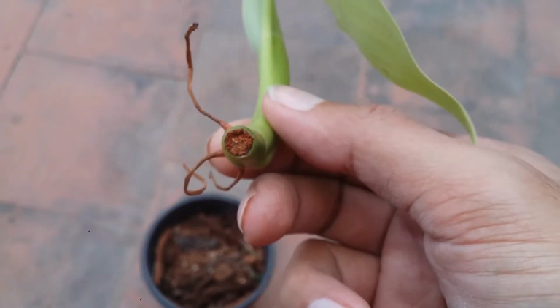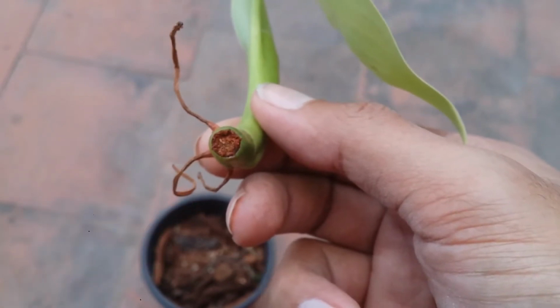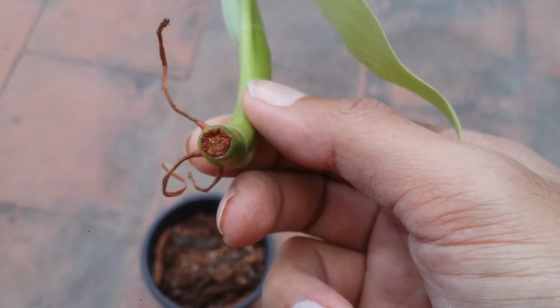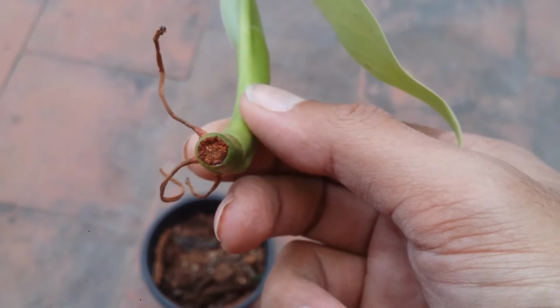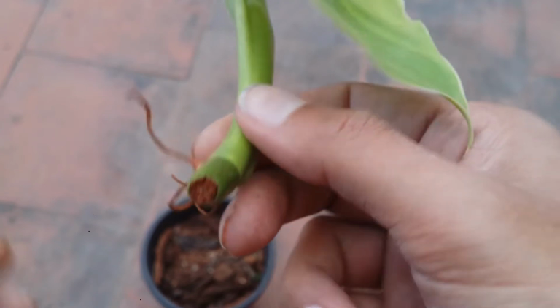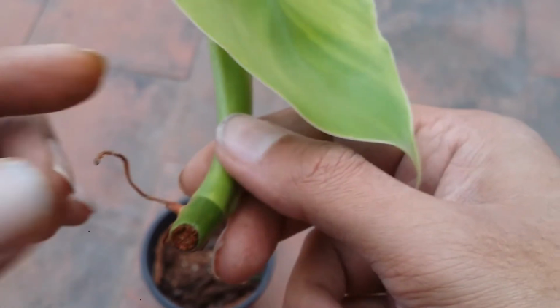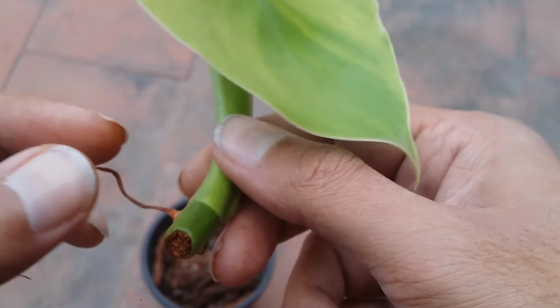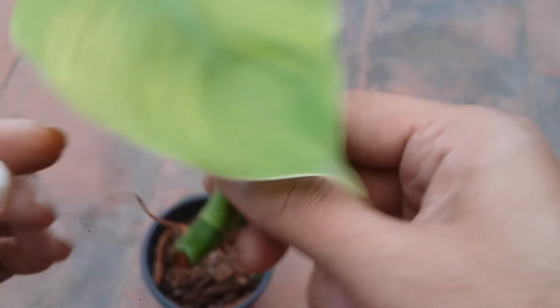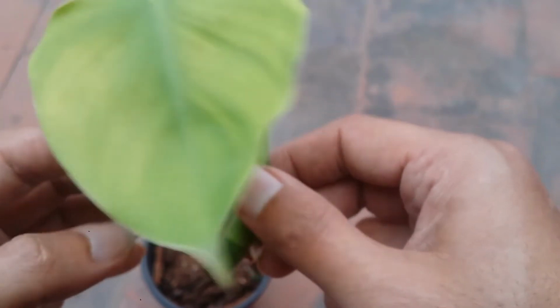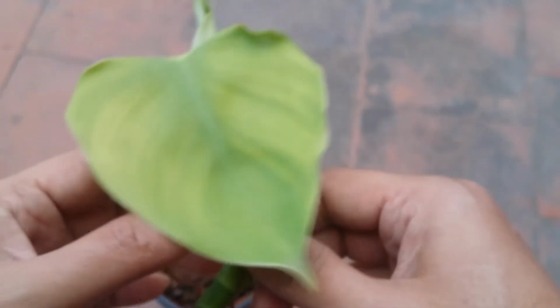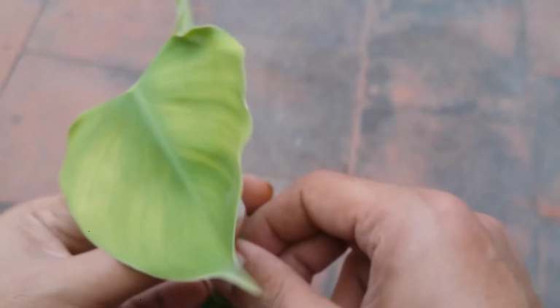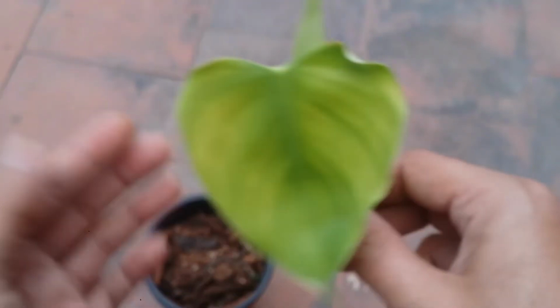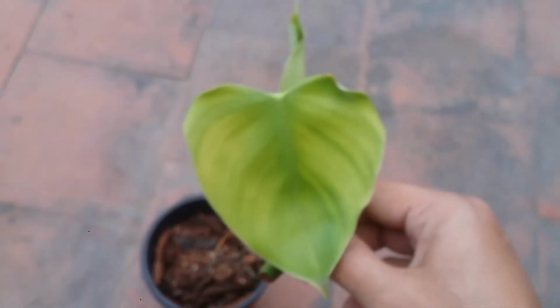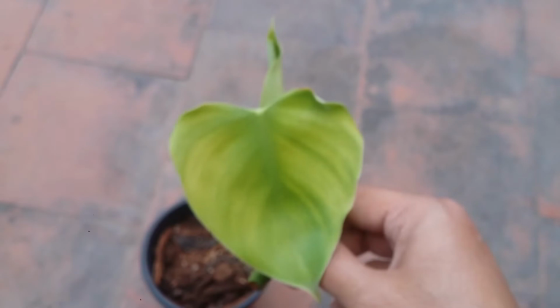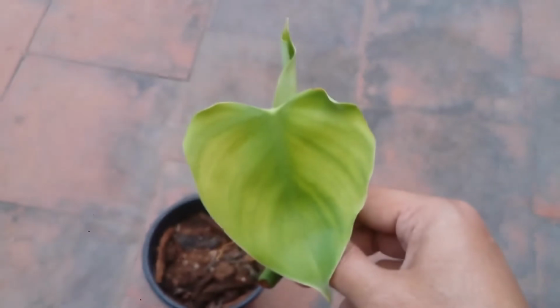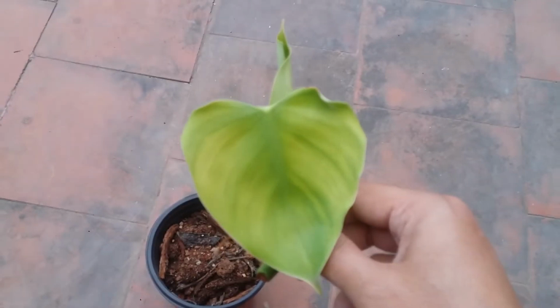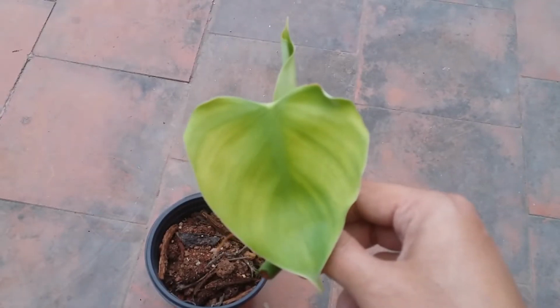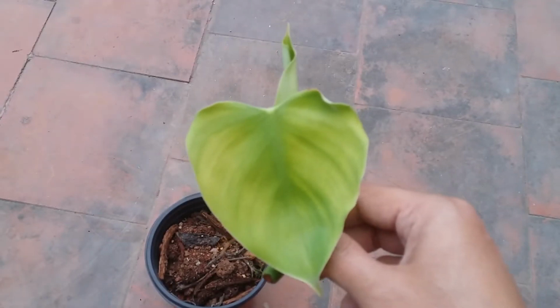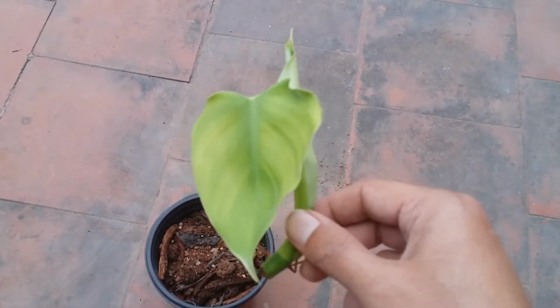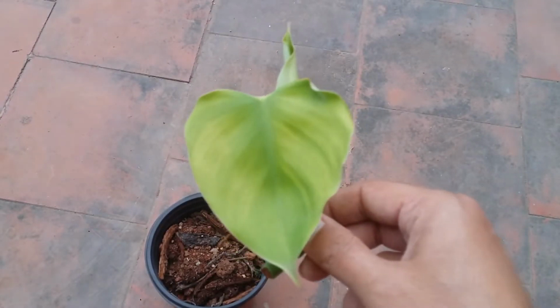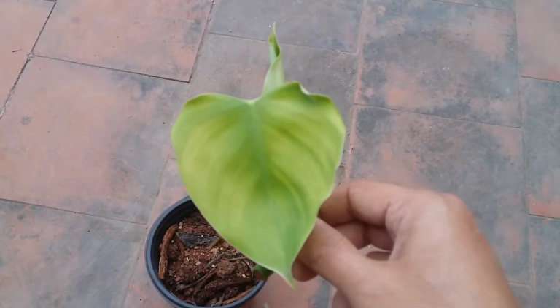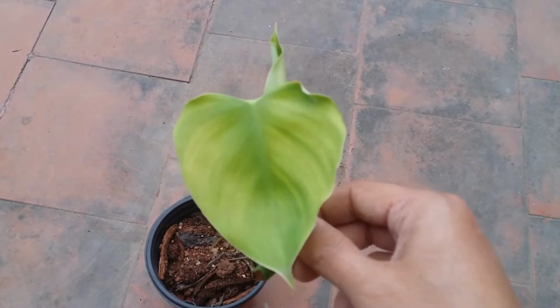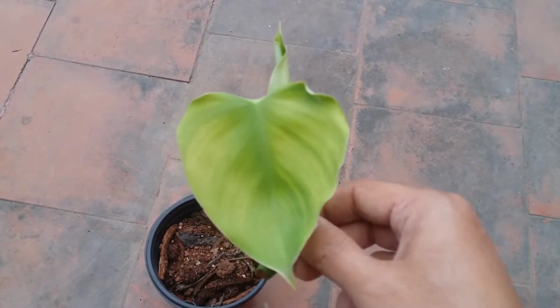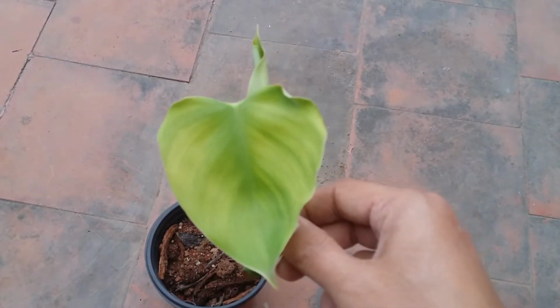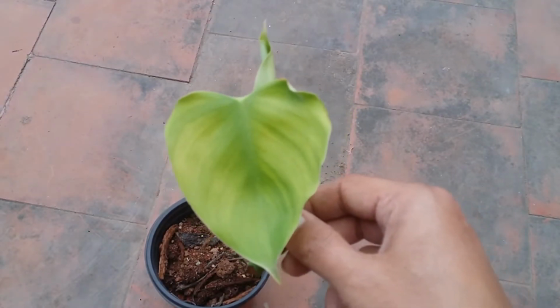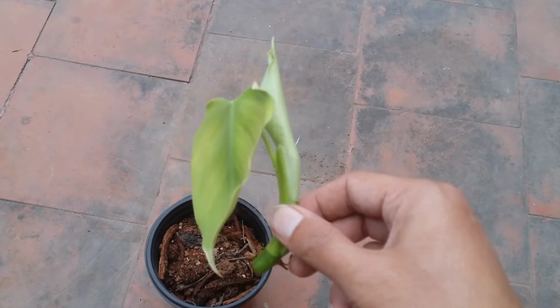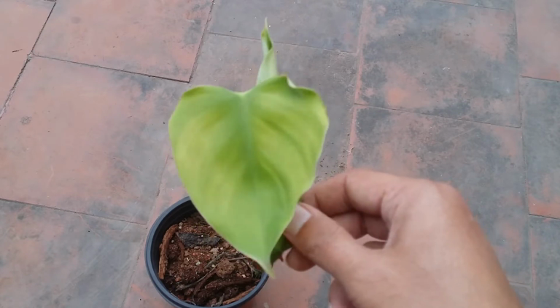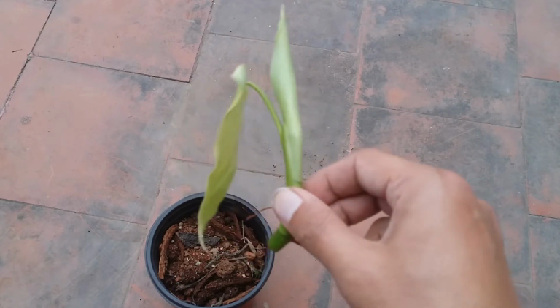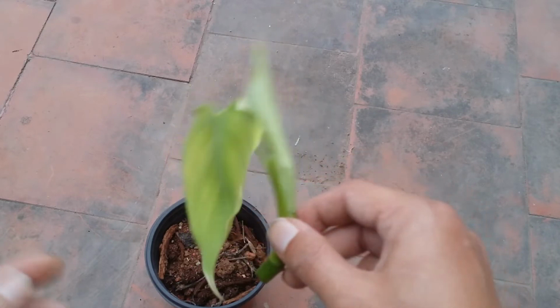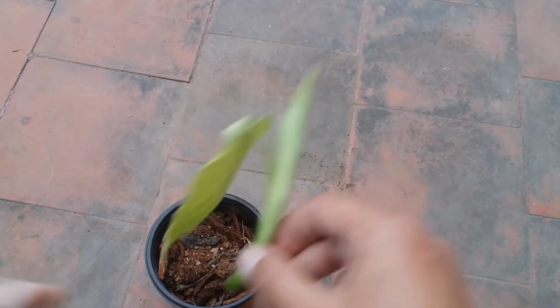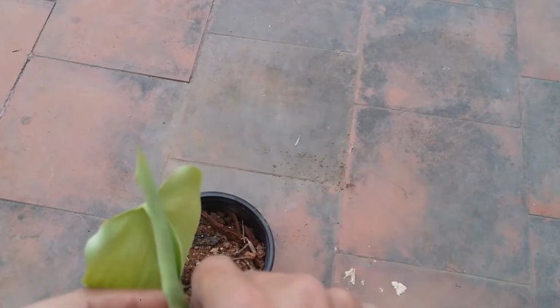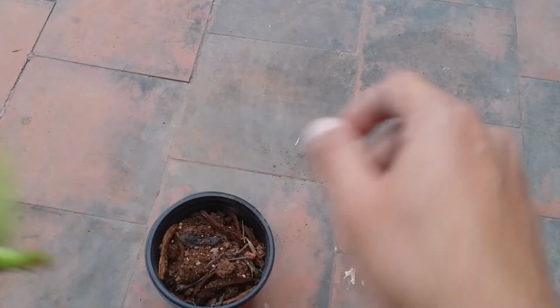The cut happened to heal very well, but the roots are starting to dry up, so I thought I'll quickly put it into the soil. The leaf looks a little bit yellow because it was outside the soil and there was a little bit of light that happened to fall on it, but nevertheless the plant will start doing quite well.